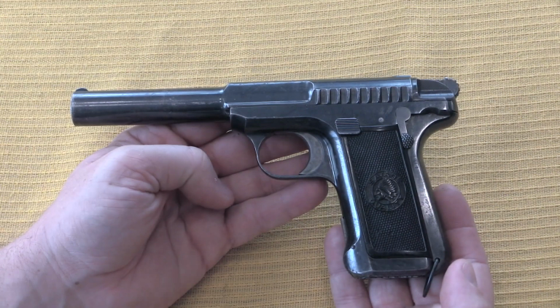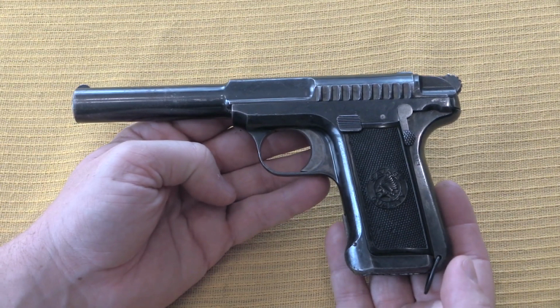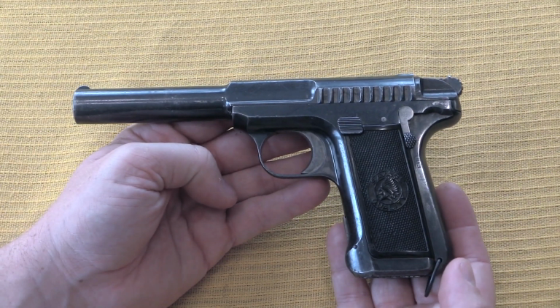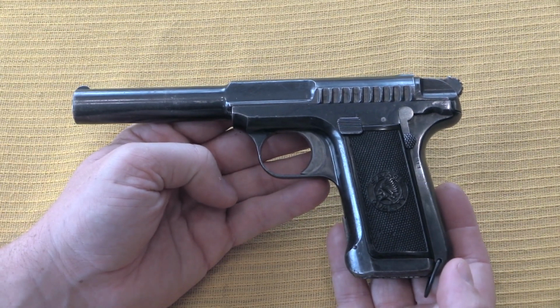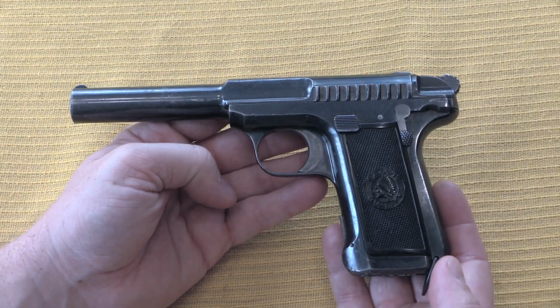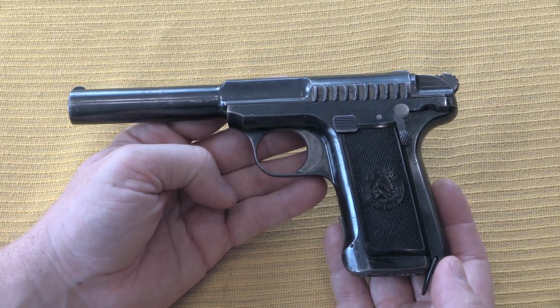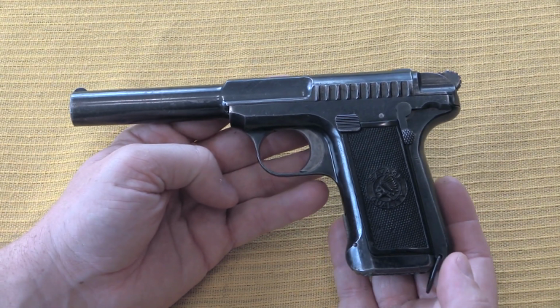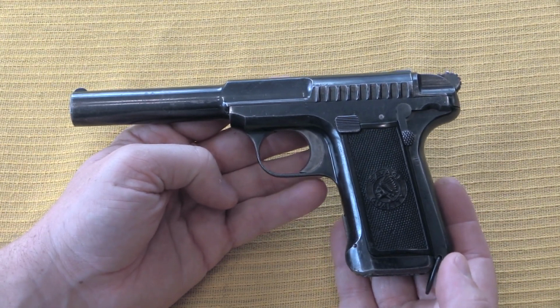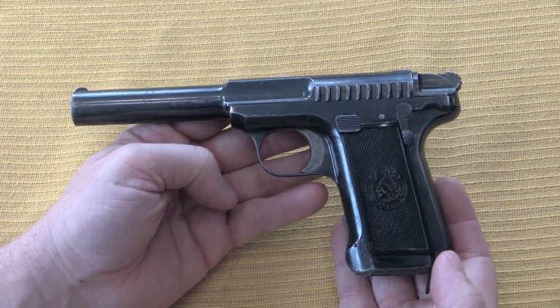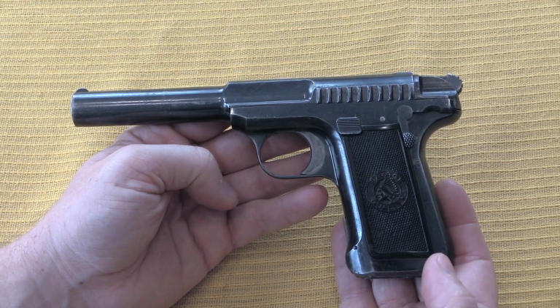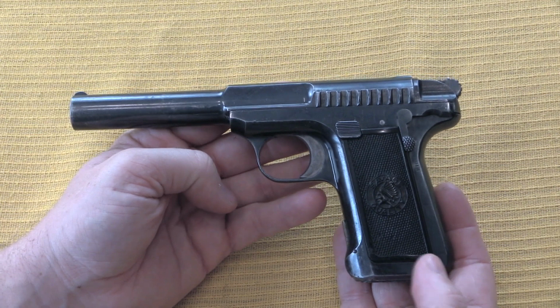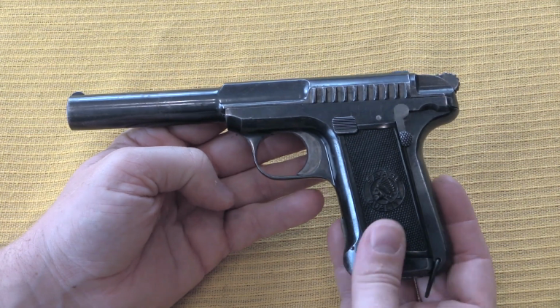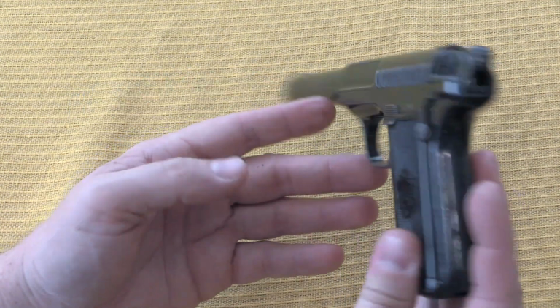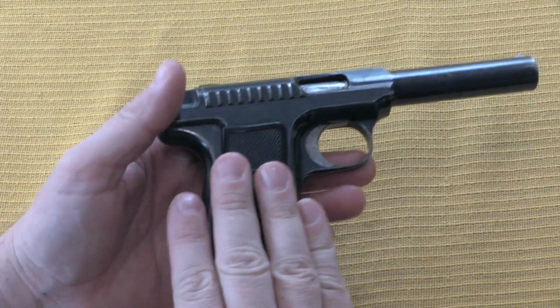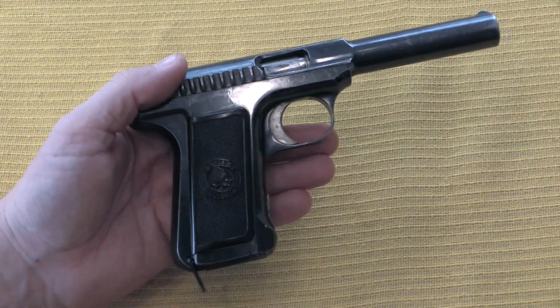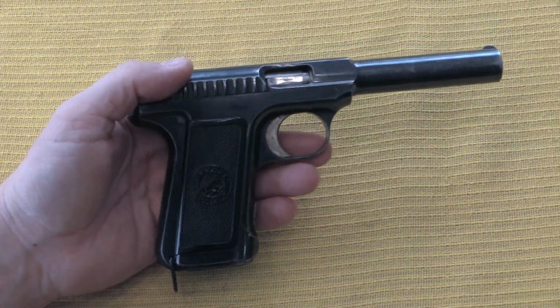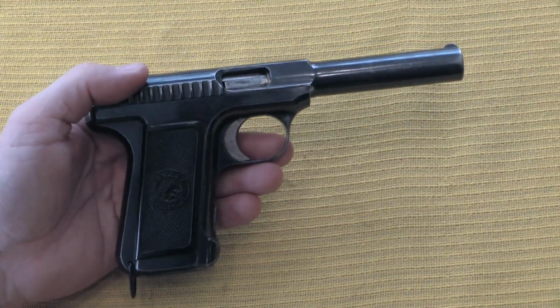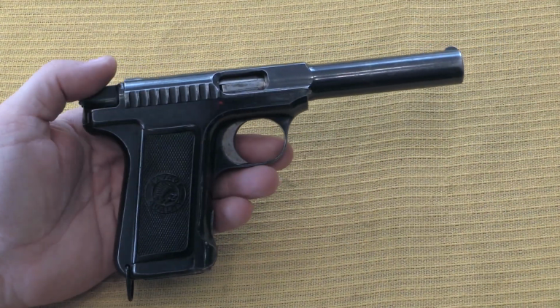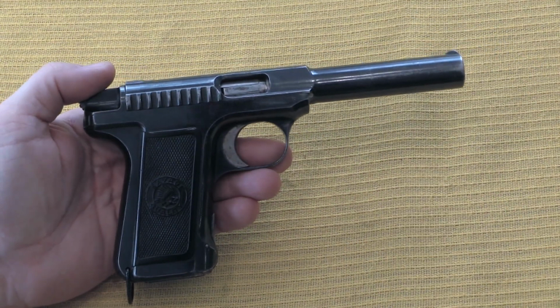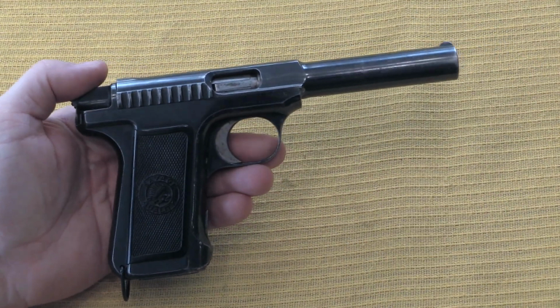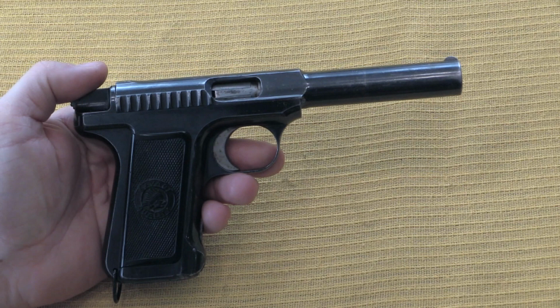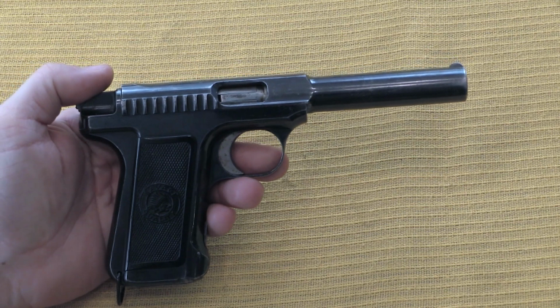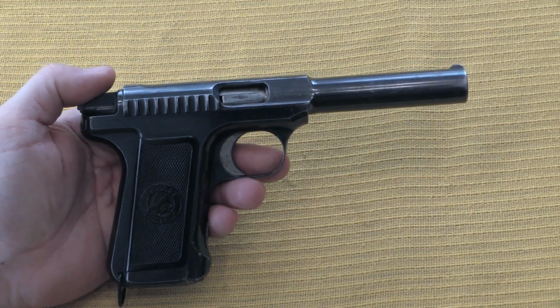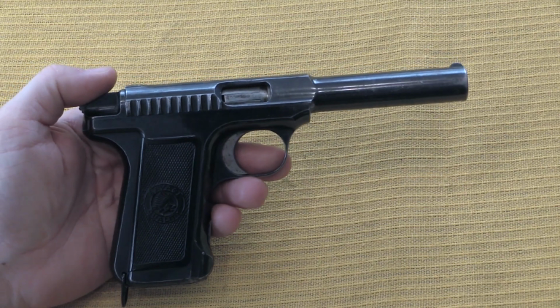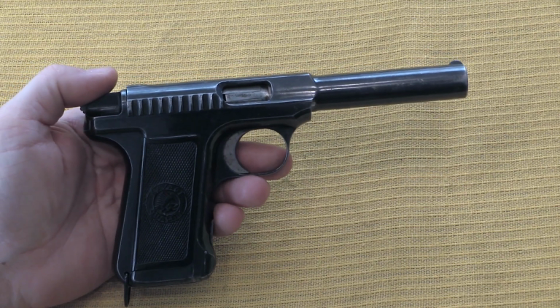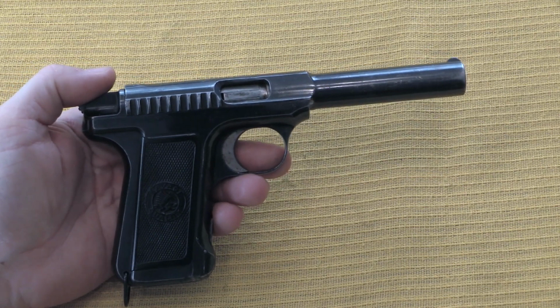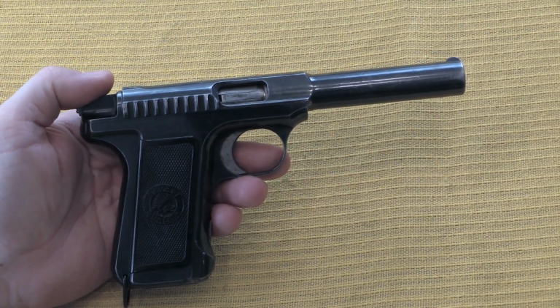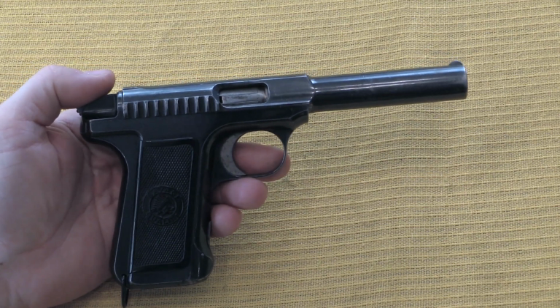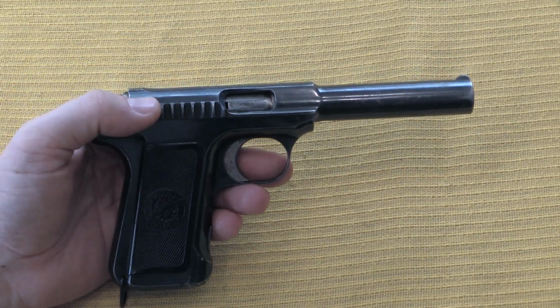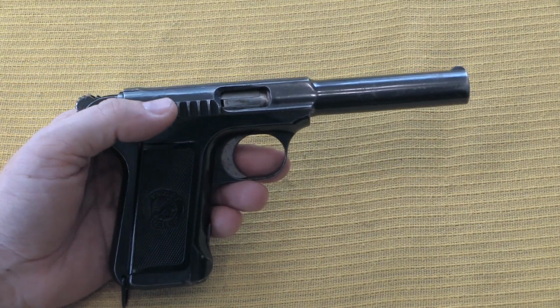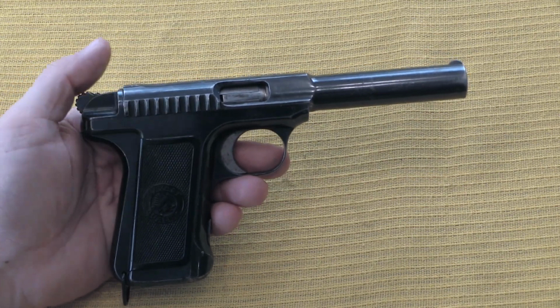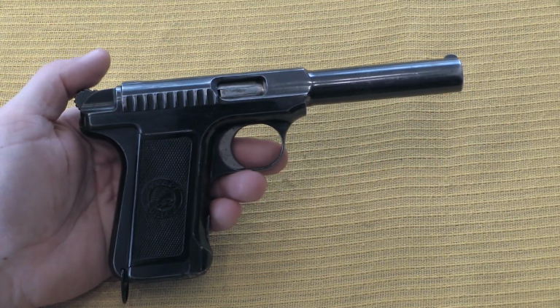Thanks for watching guys. I hope you enjoyed the opportunity to take a look at a really pretty much one-of-a-kind, very cool Savage experimental pocket pistol. If you enjoyed it, make sure to tune back in to Forgotten Weapons for more experimental pocket pistols.